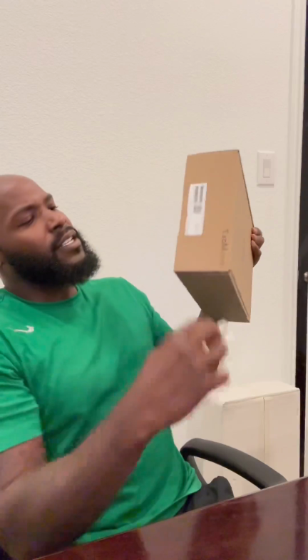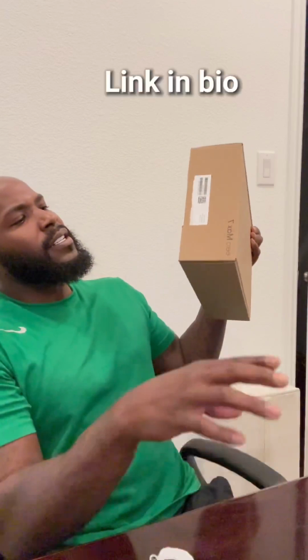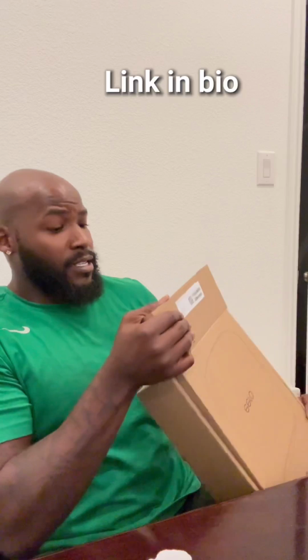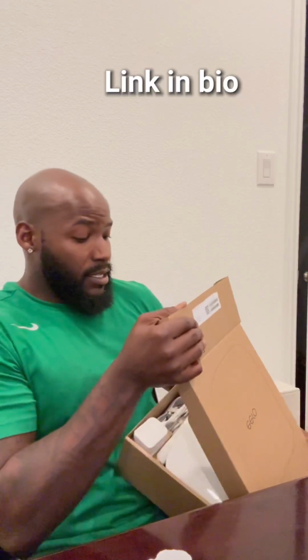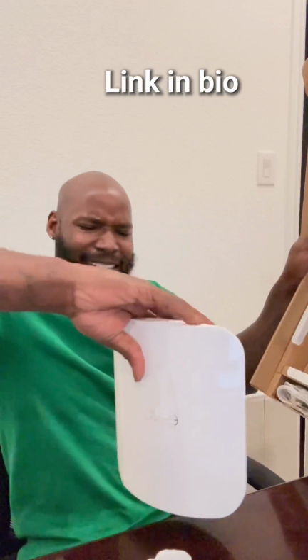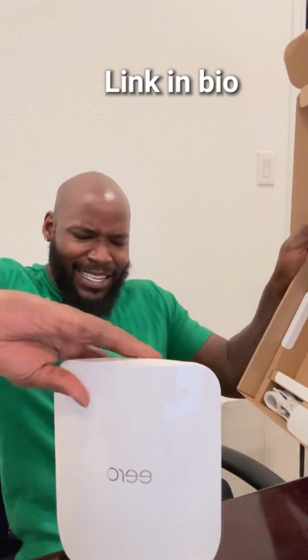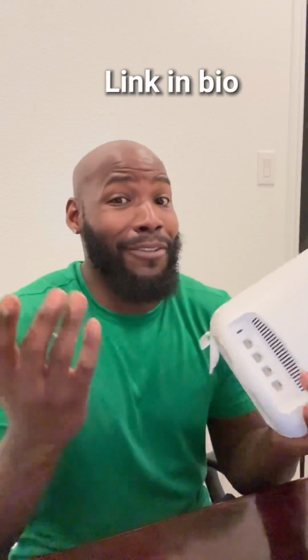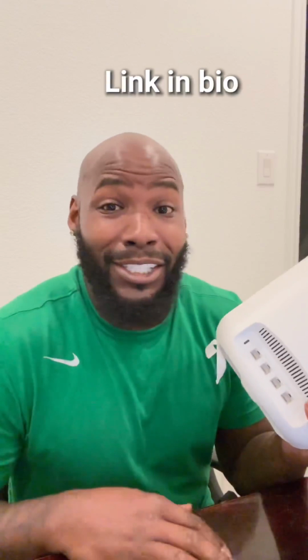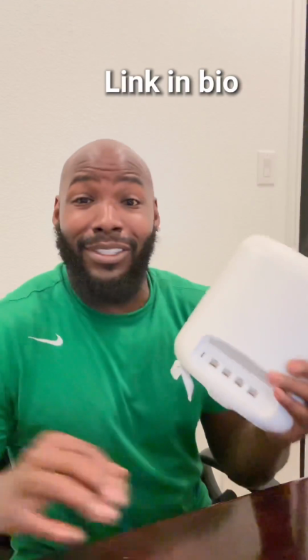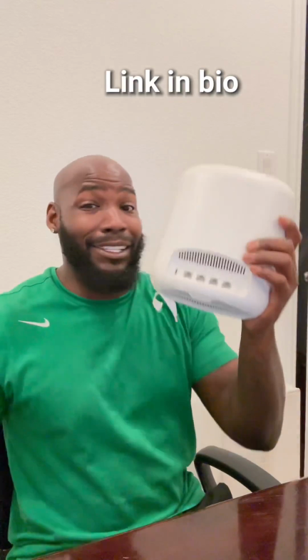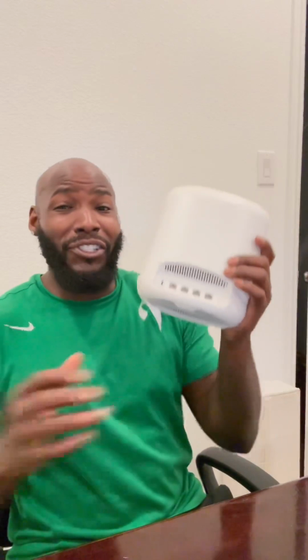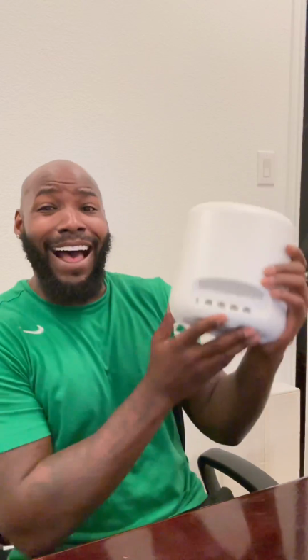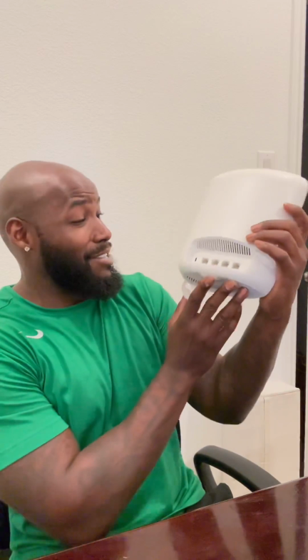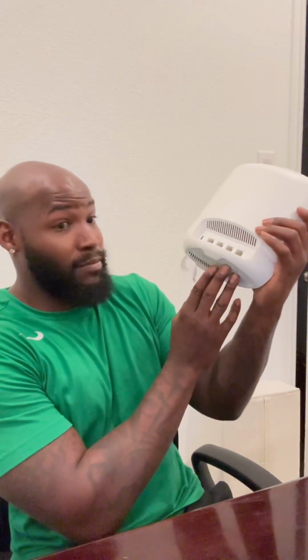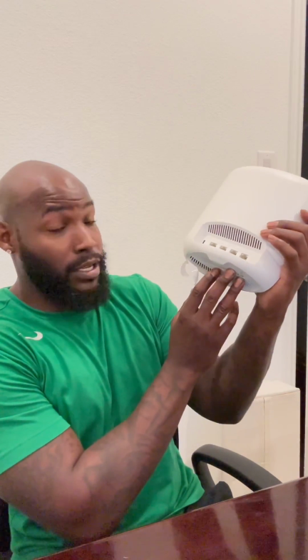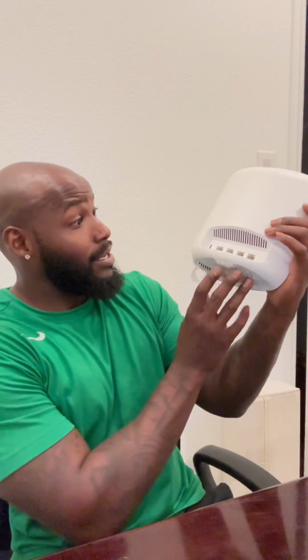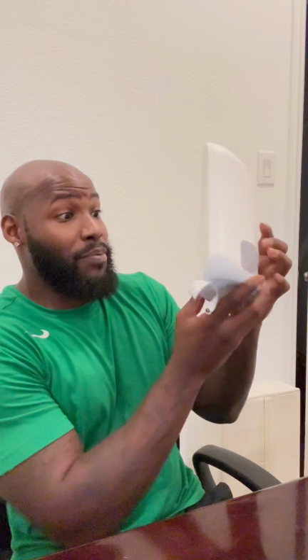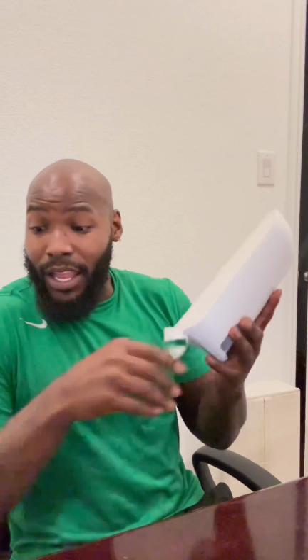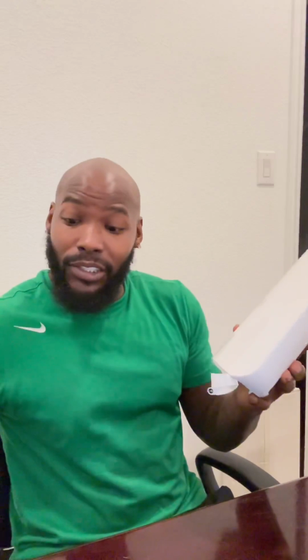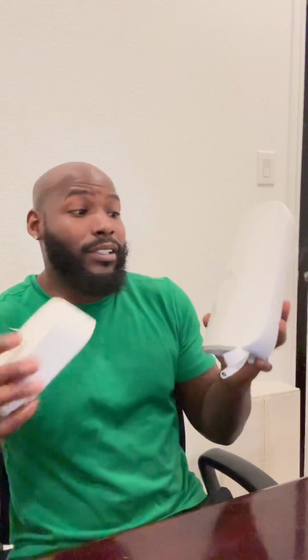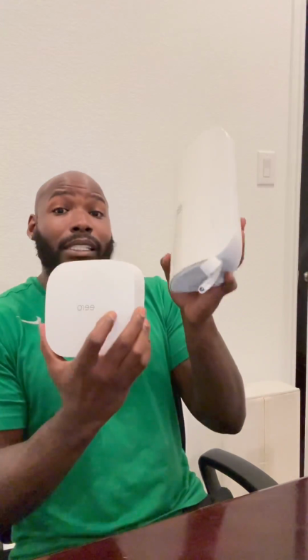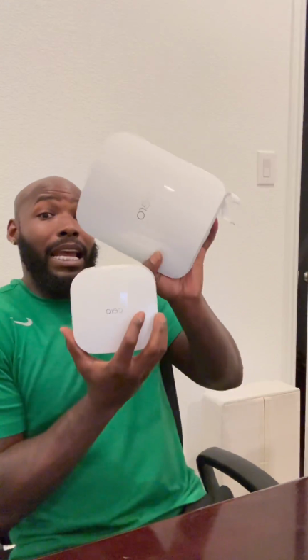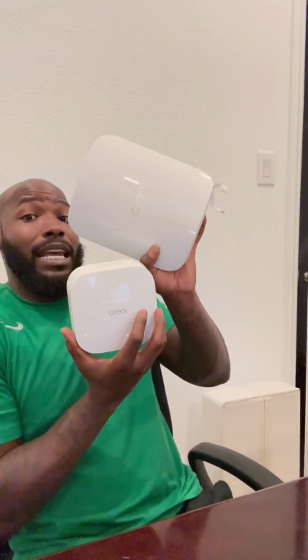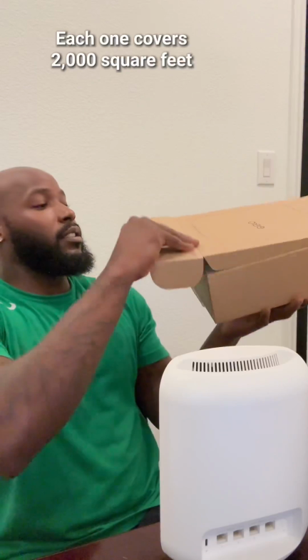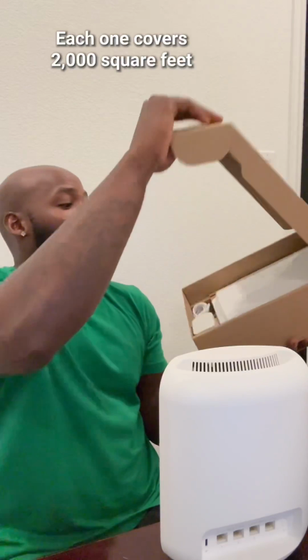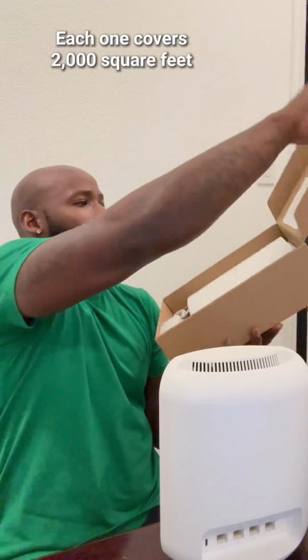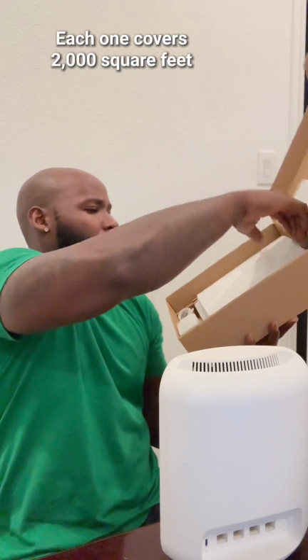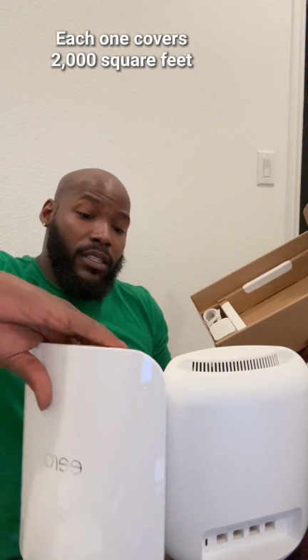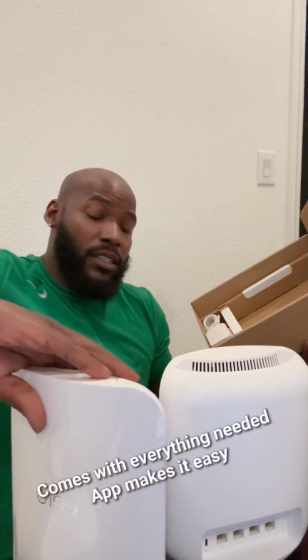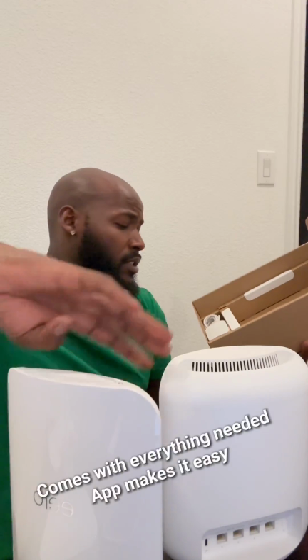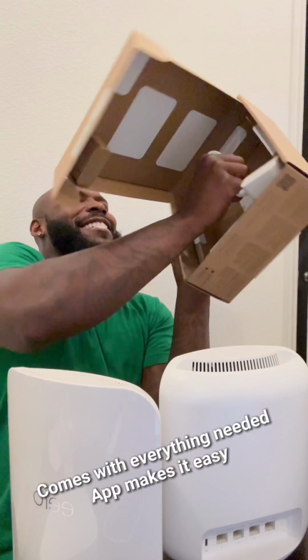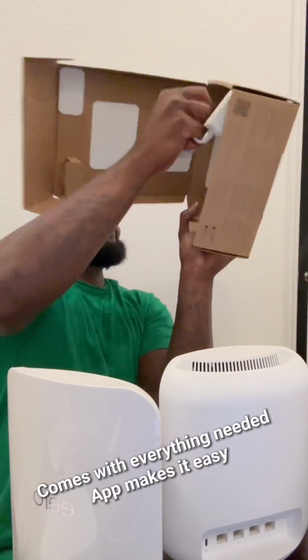If it ain't worth it, best believe I got my receipt. First notice just the sheer size of it, boss.